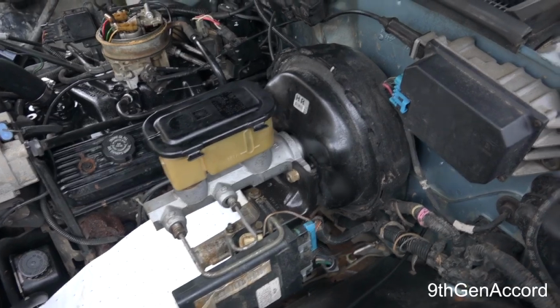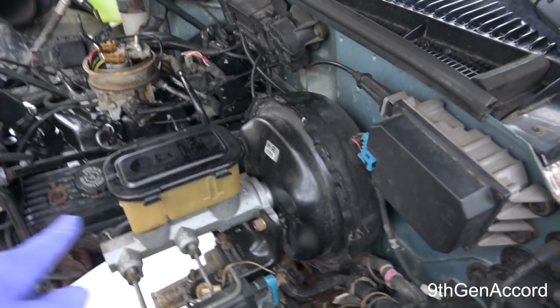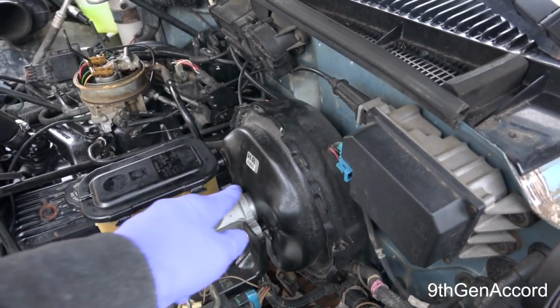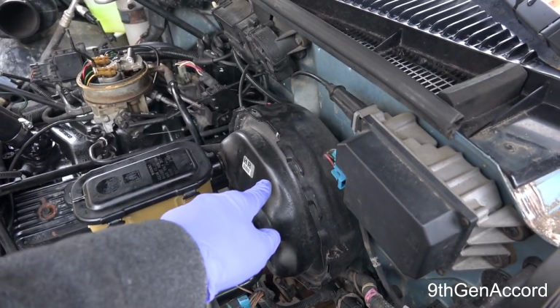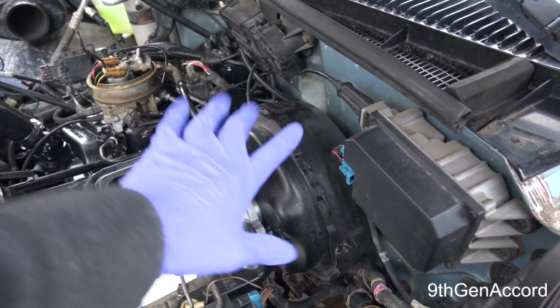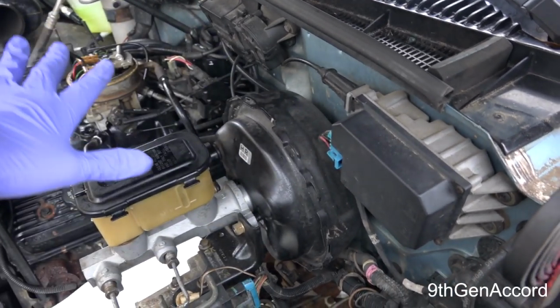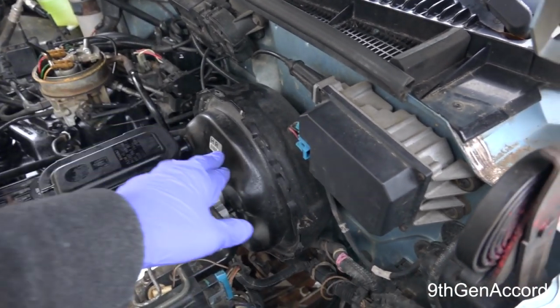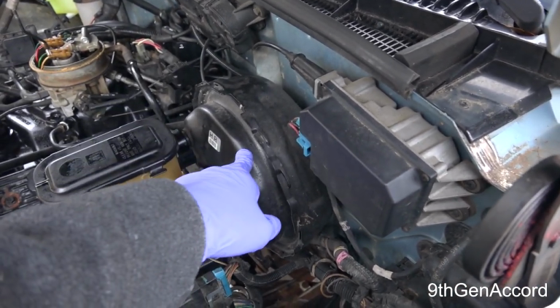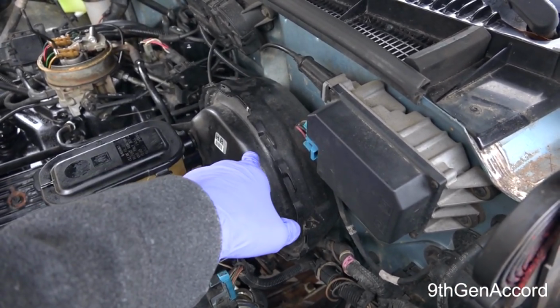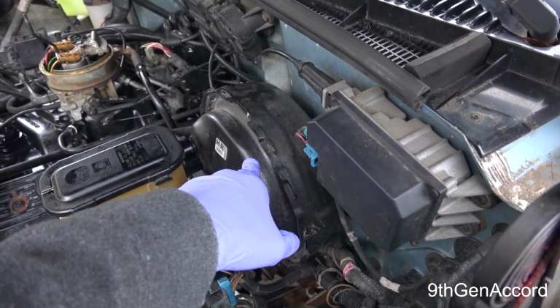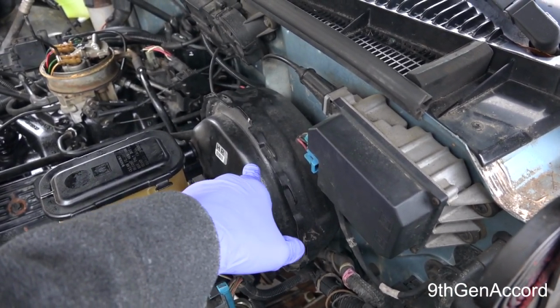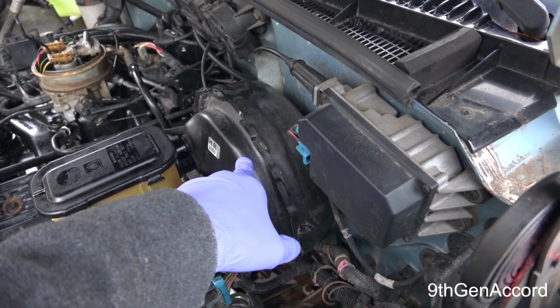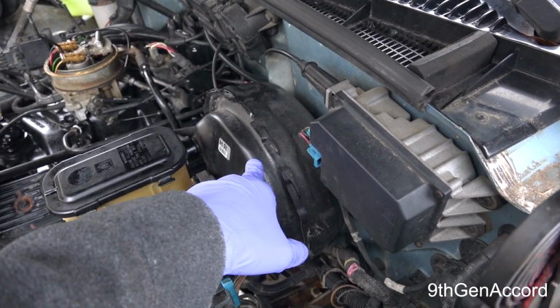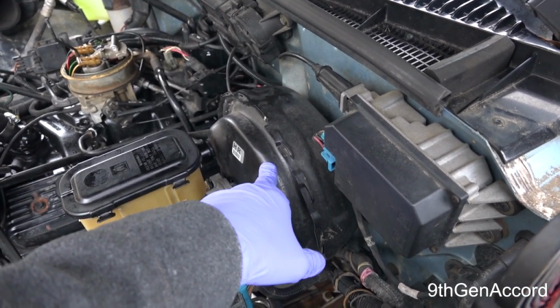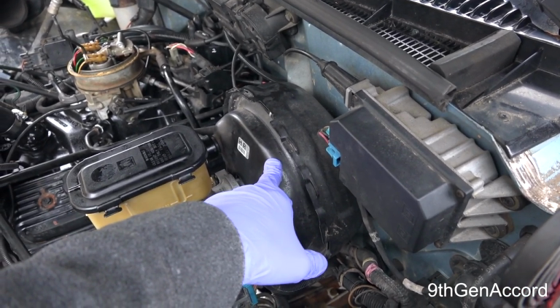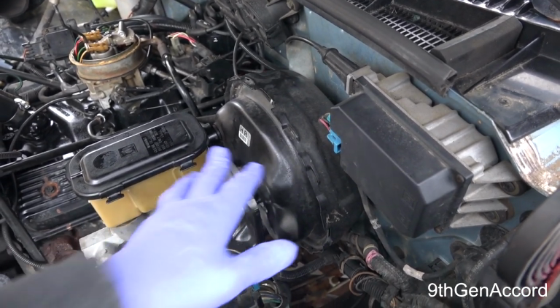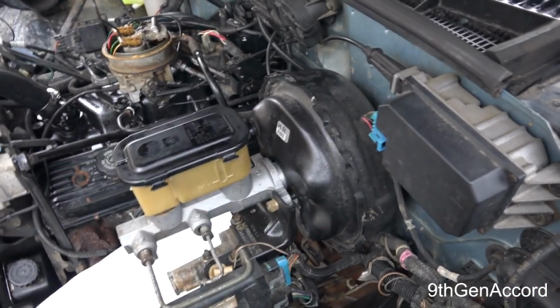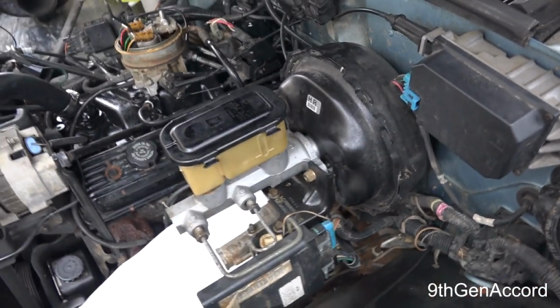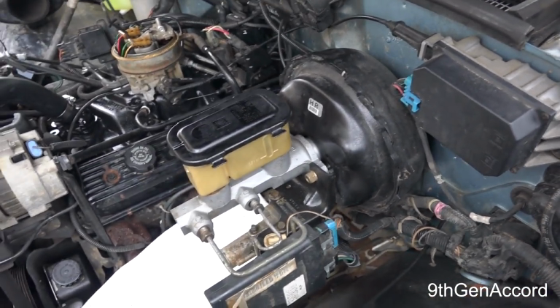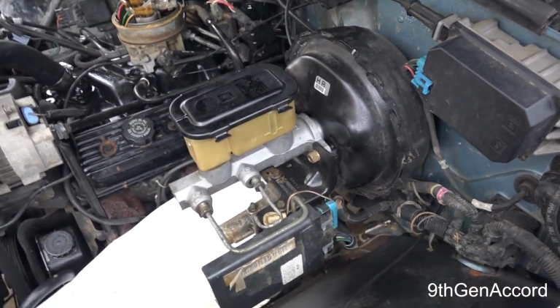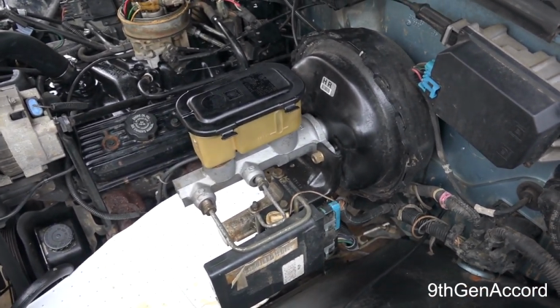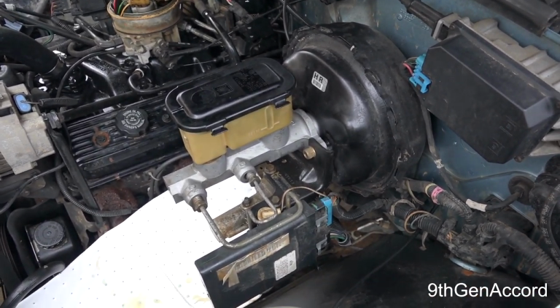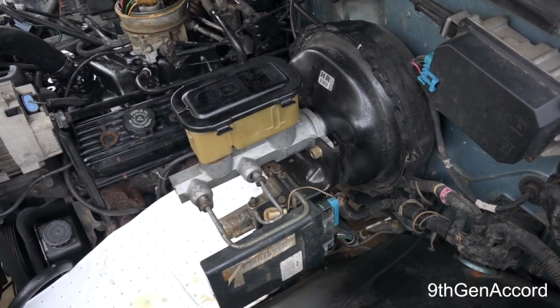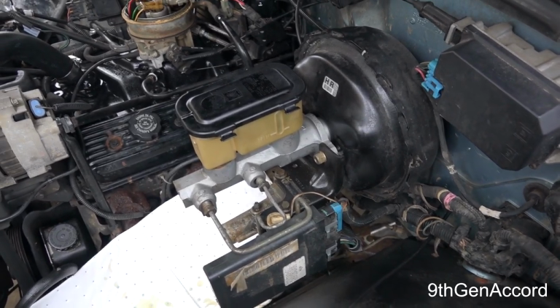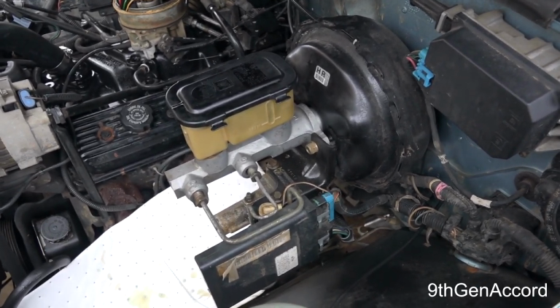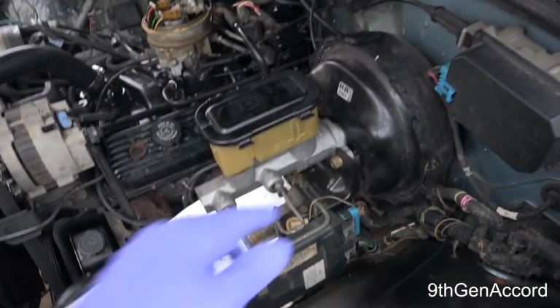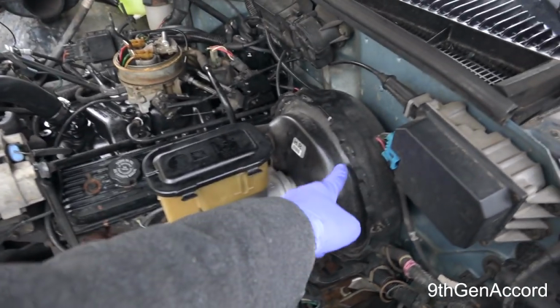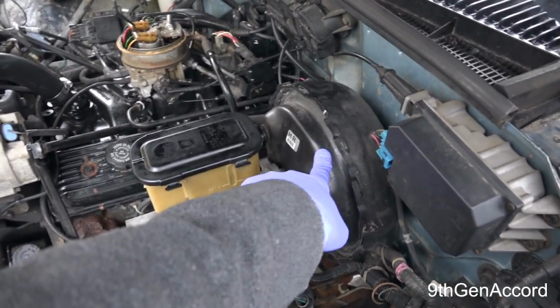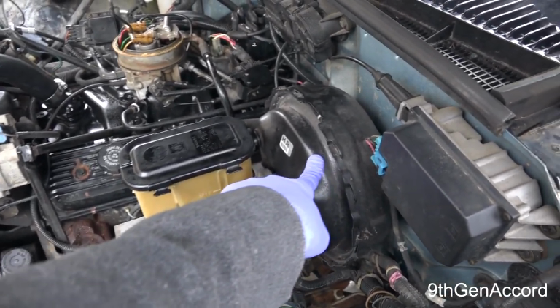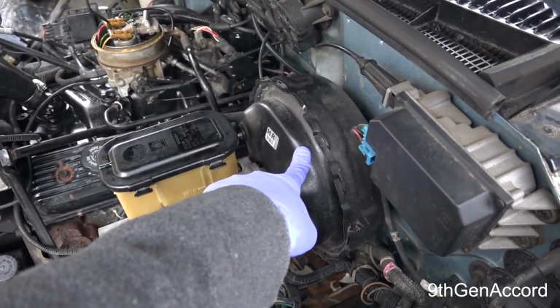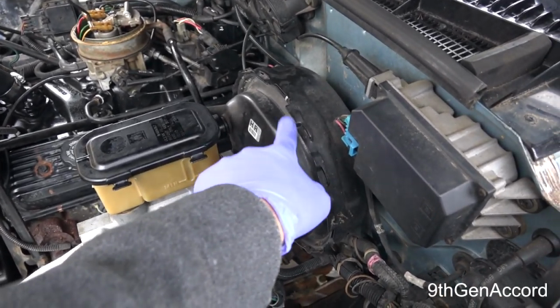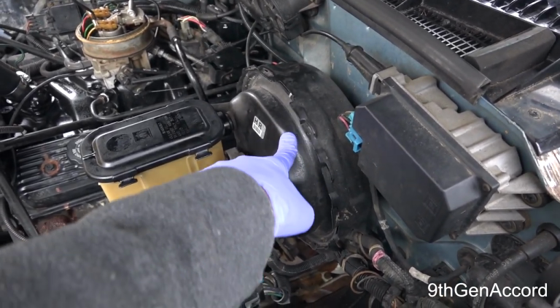First thing you want to do — with the engine off — go inside the truck or vehicle you're working on and press on the brake pedal four, five, or six times until it gets really hard. That will relieve the vacuum pressure in the brake booster.